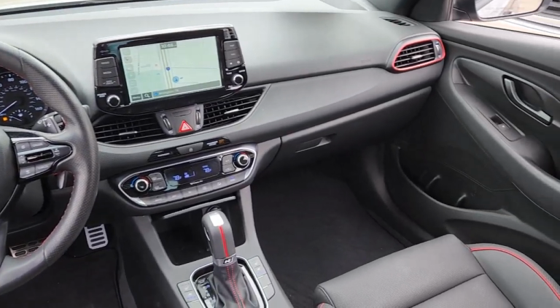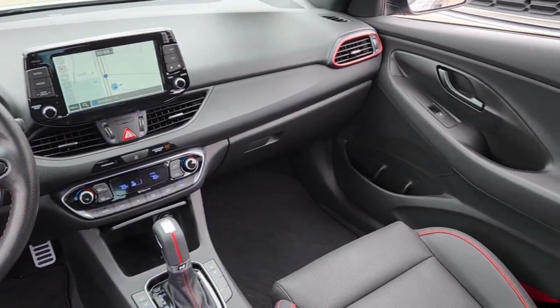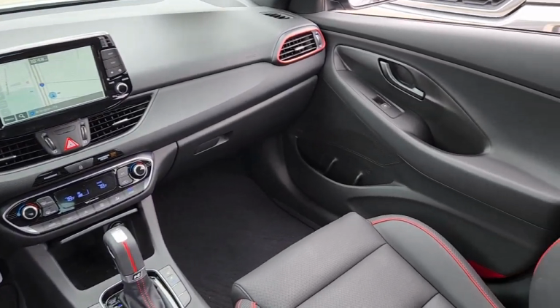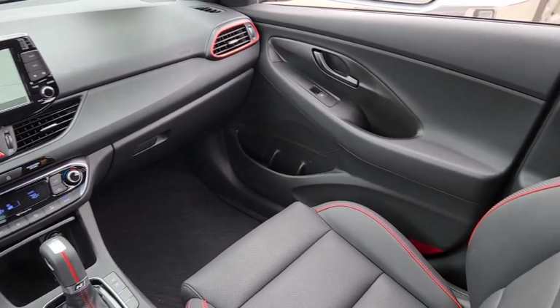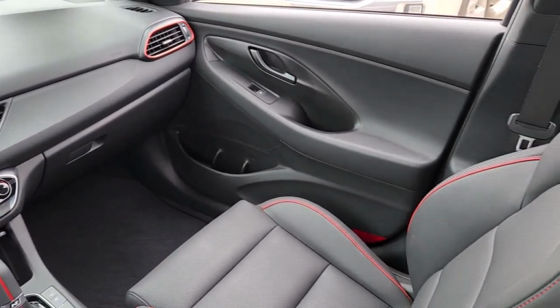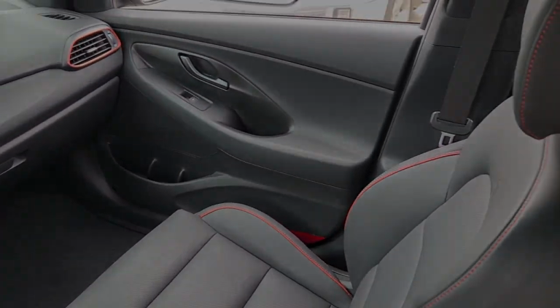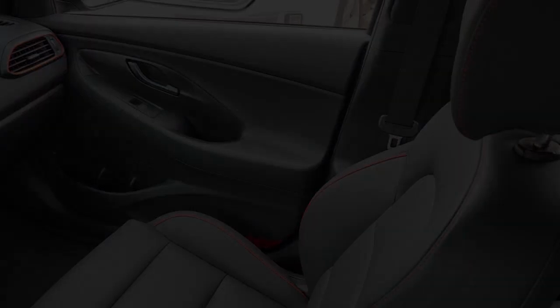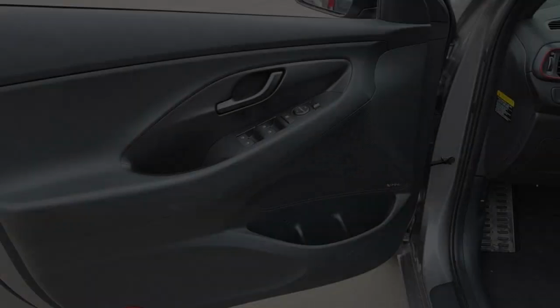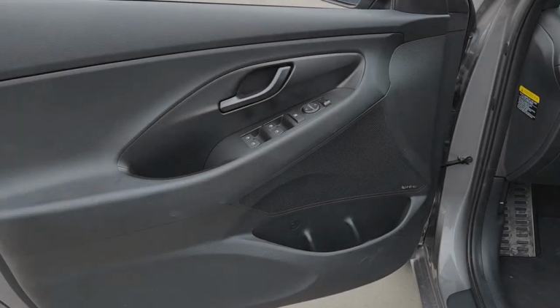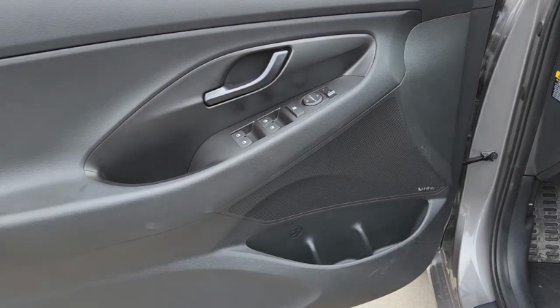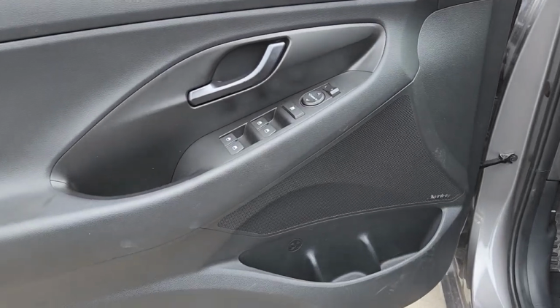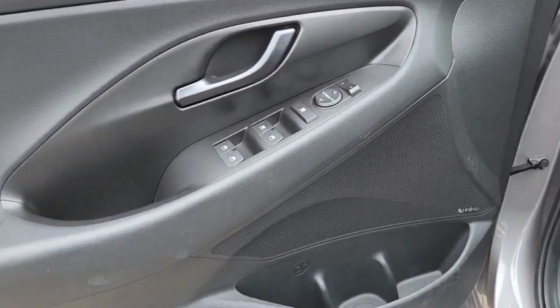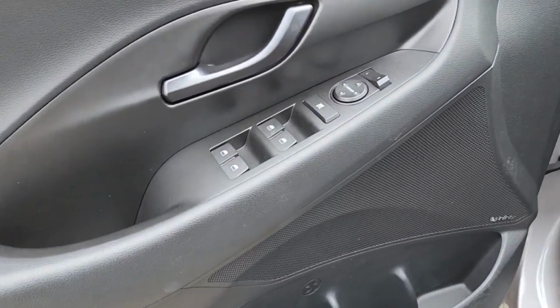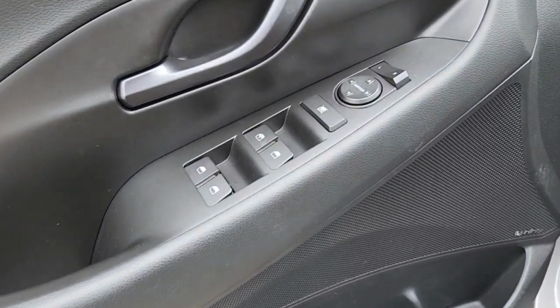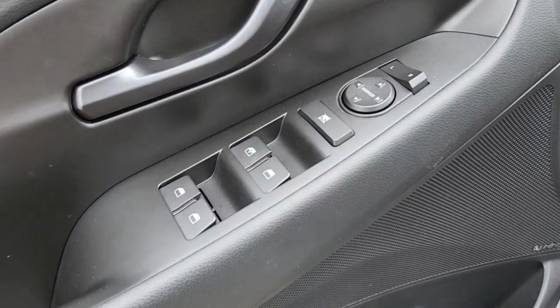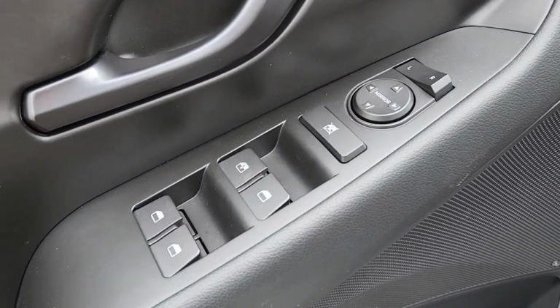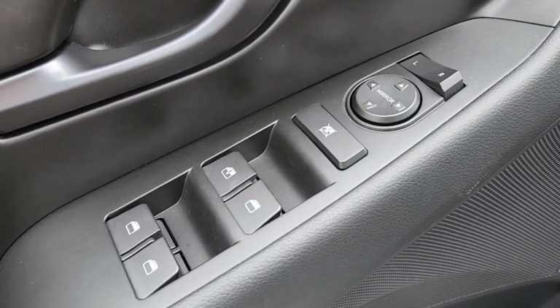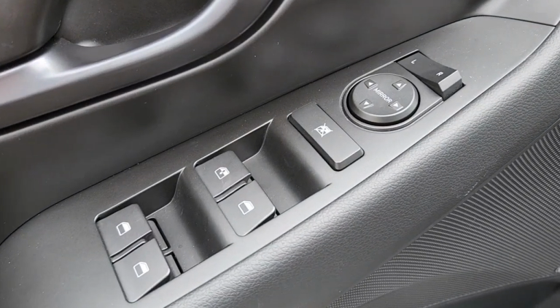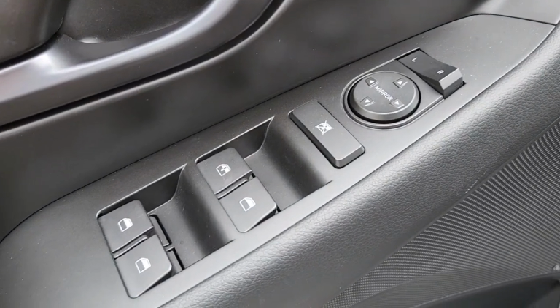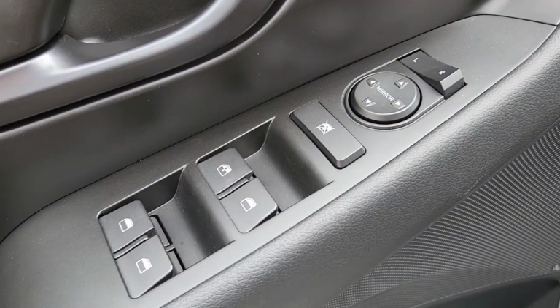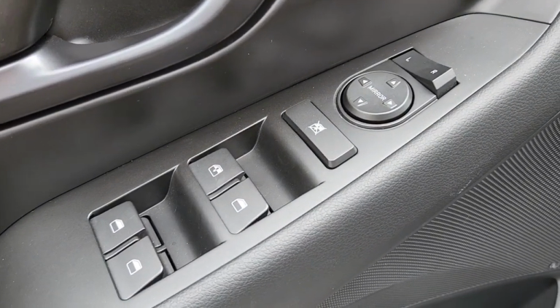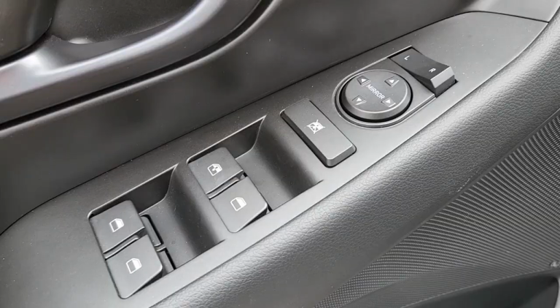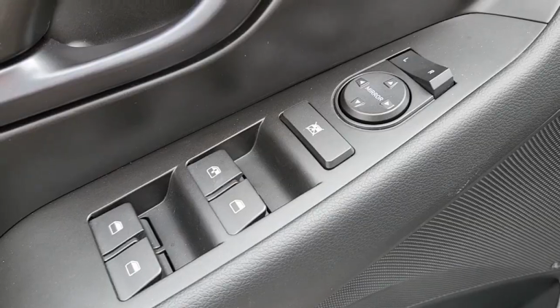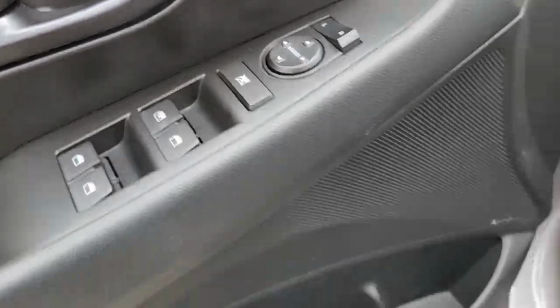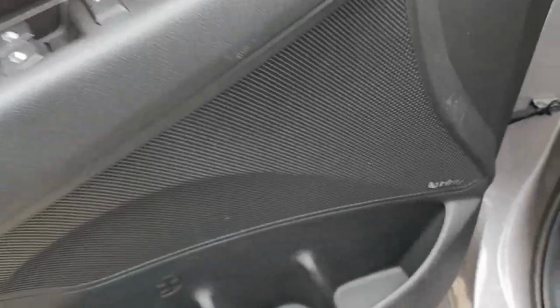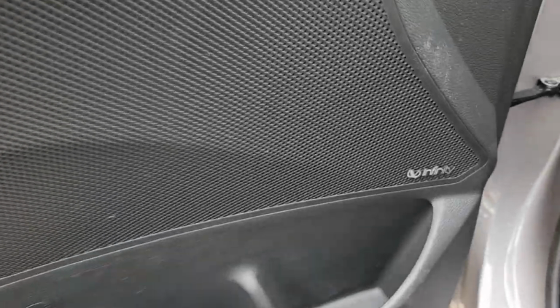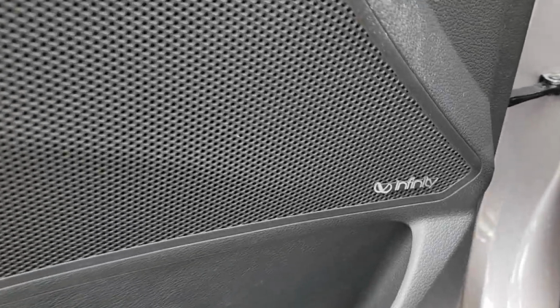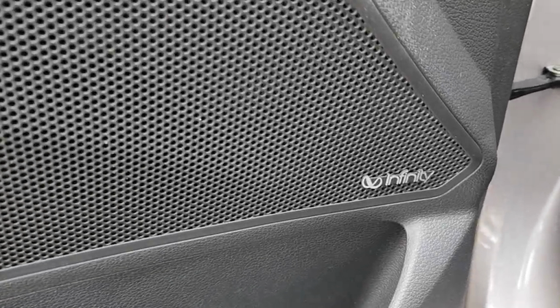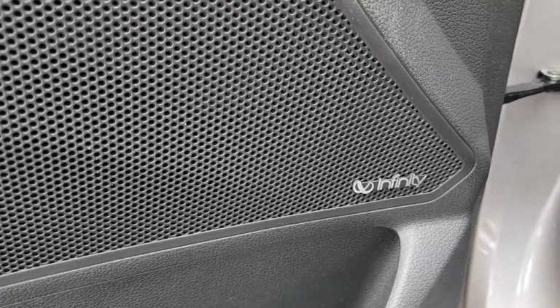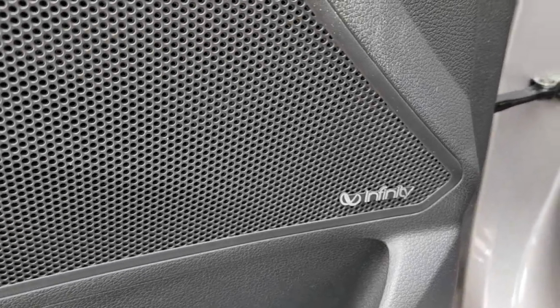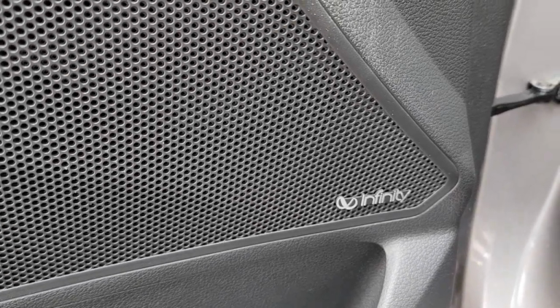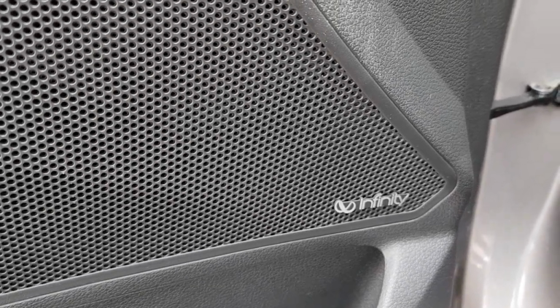Keyless entry, backup camera, heated mirrors, satellite radio, electronic stability control, Bluetooth connection, aluminum wheels, heated front seat, steering wheel audio controls, alarm.